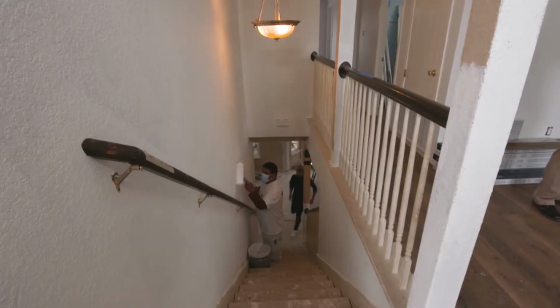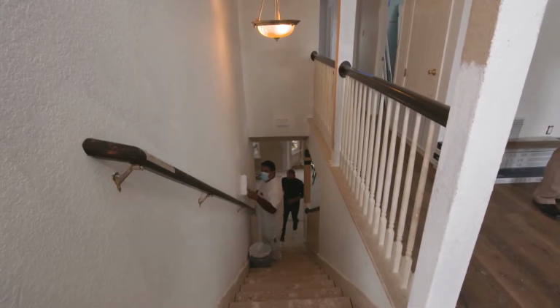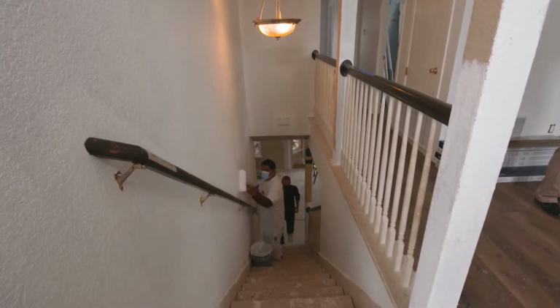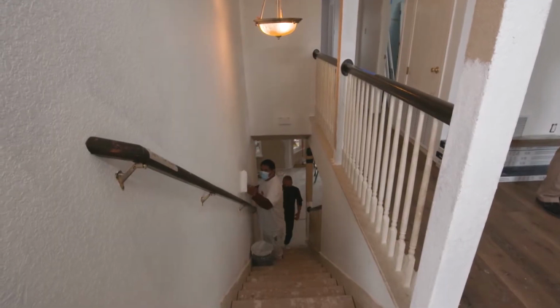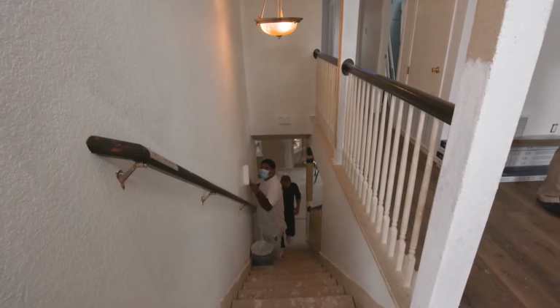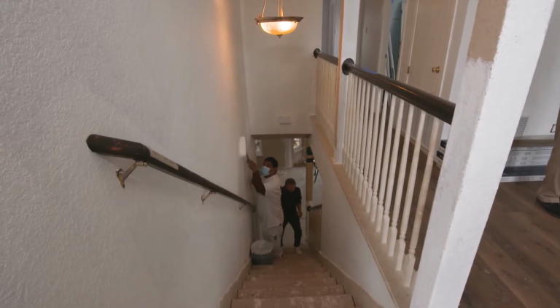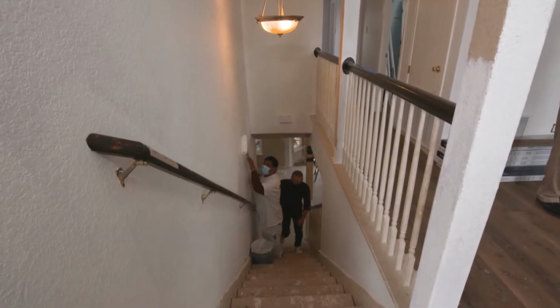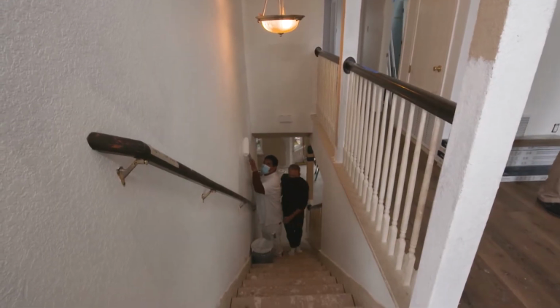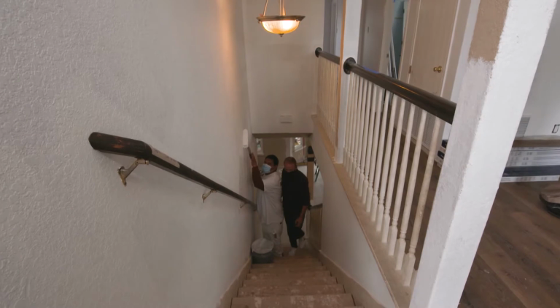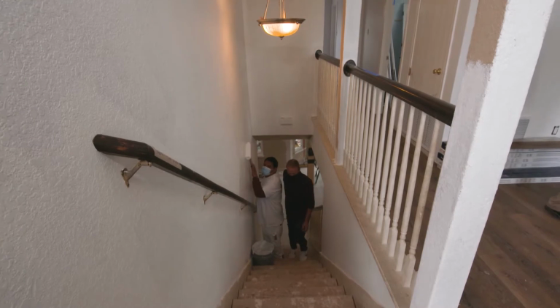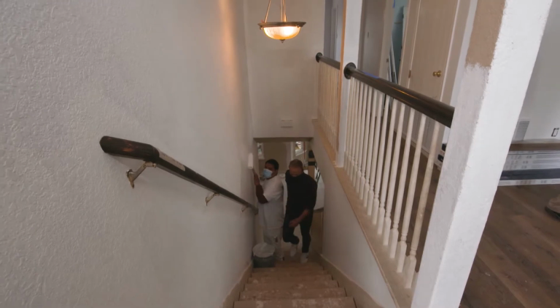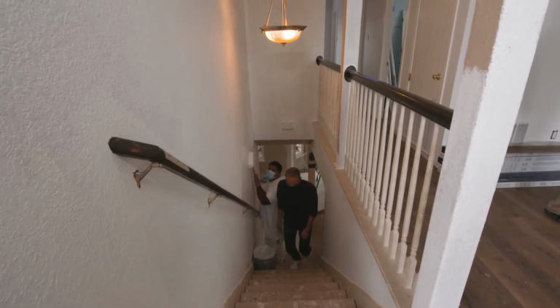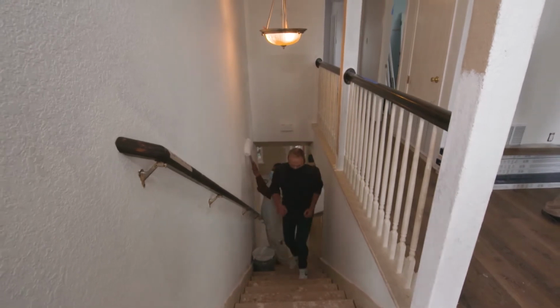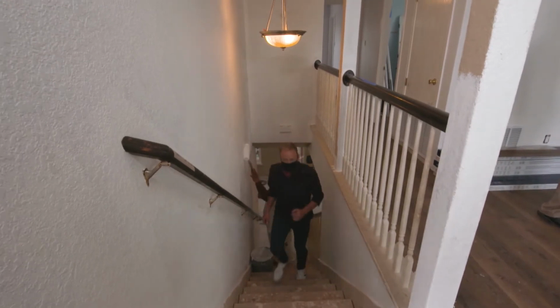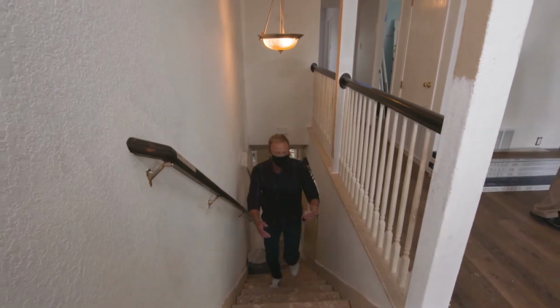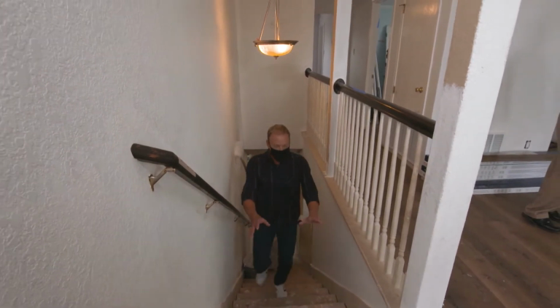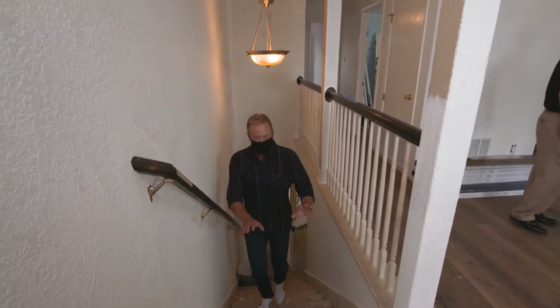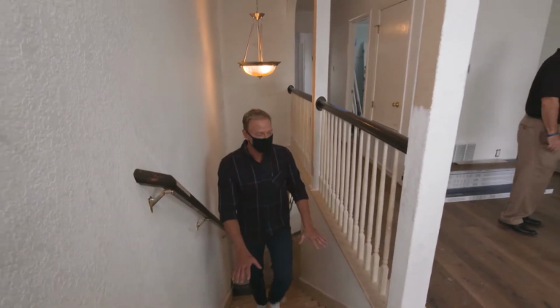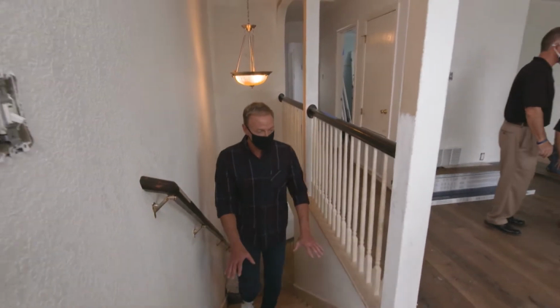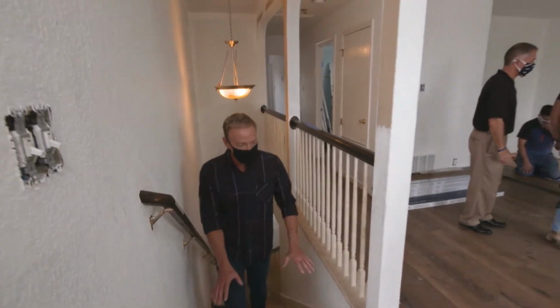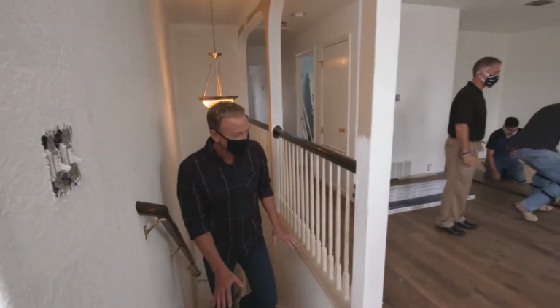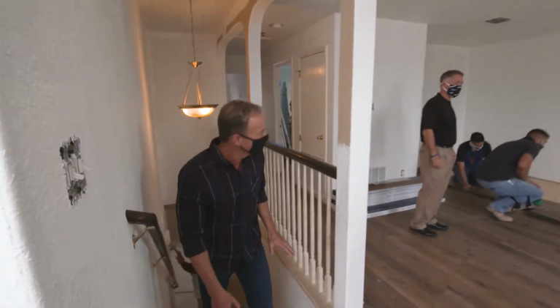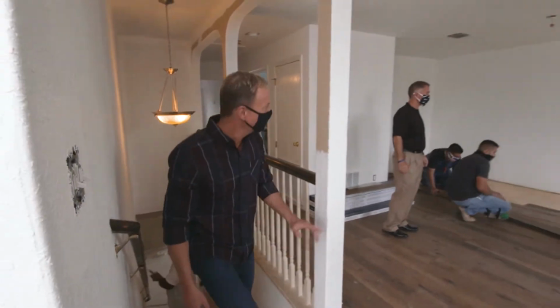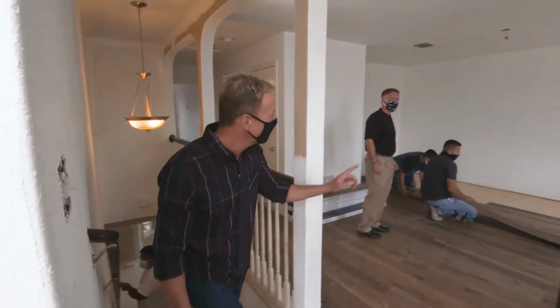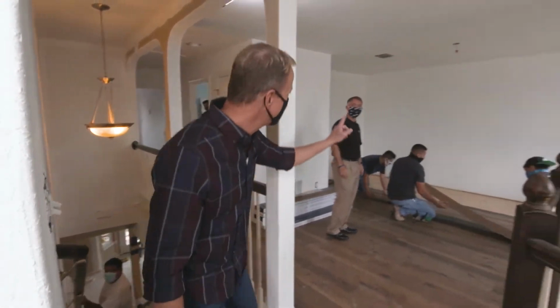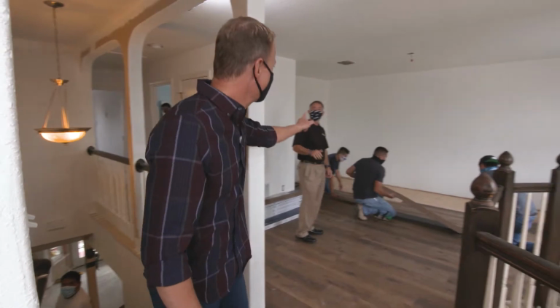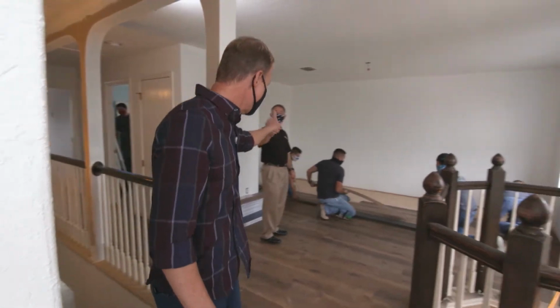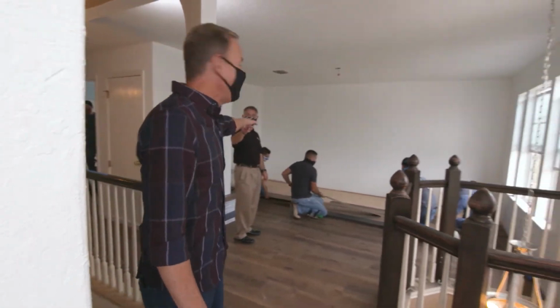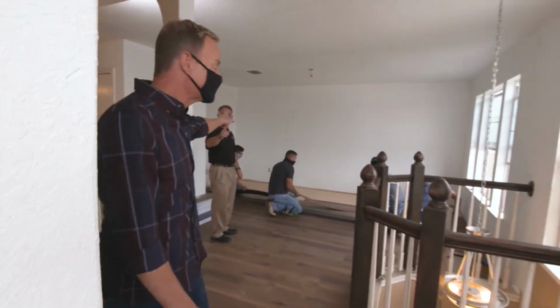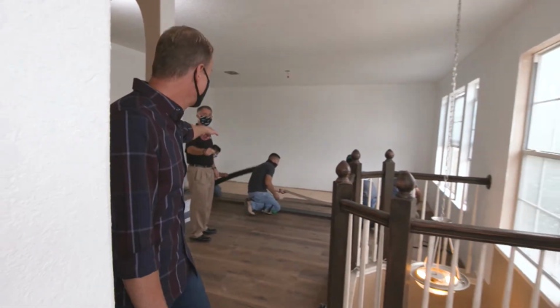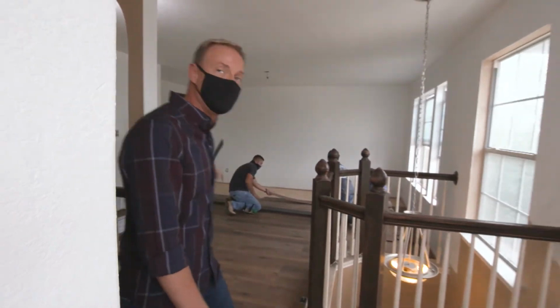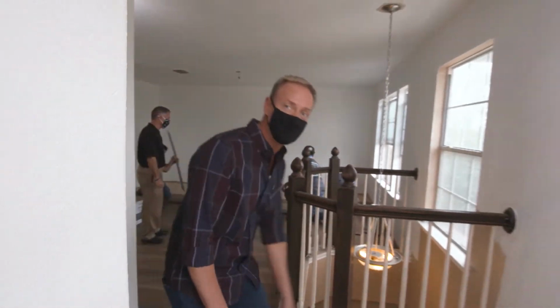All right, looking good. Fresh coat of paint going on. Like that, man. Keep up the good work. And of course, the brand new flooring looking good, and I know Tom from Tarket must be close by. I'm gonna talk to you in a minute, my friend.